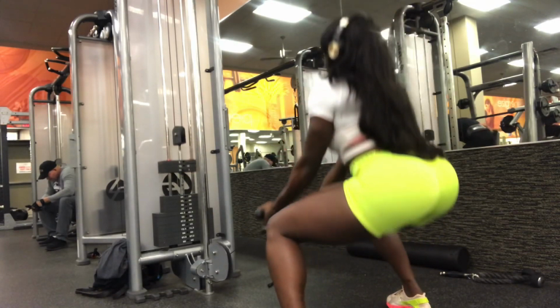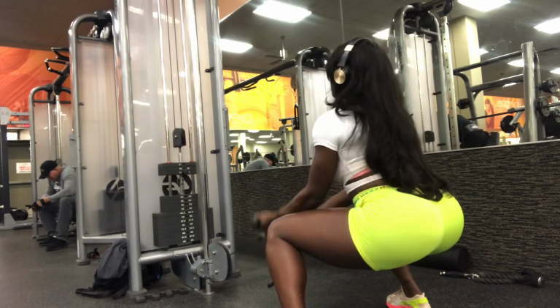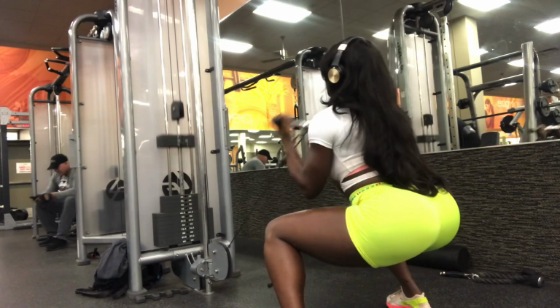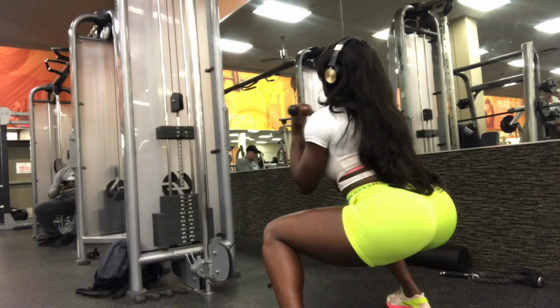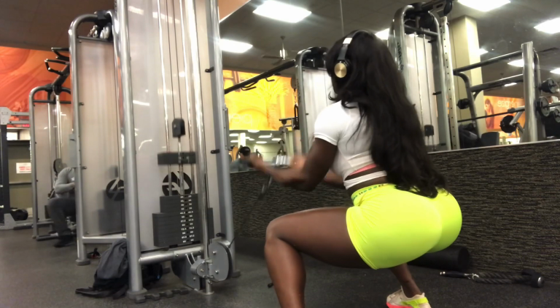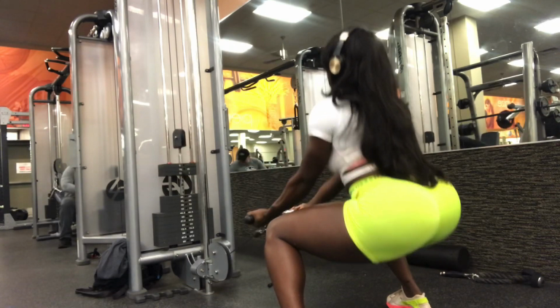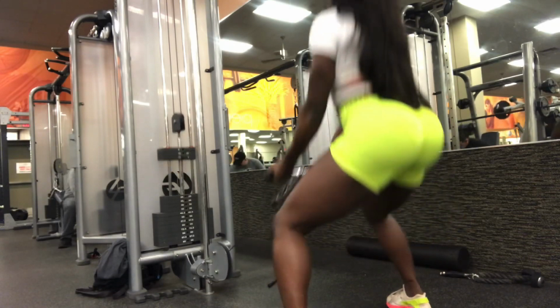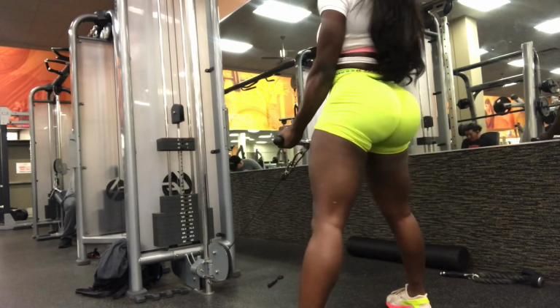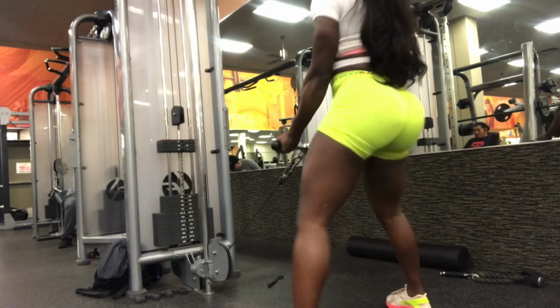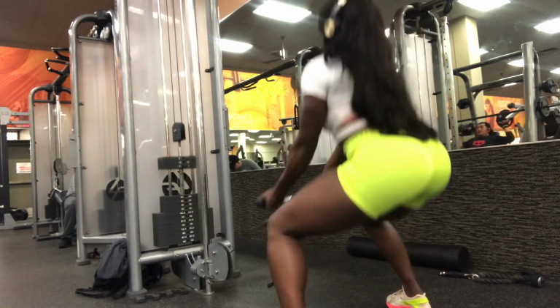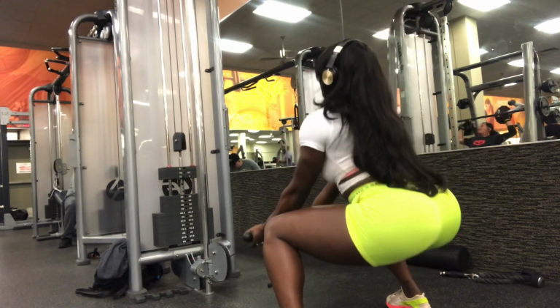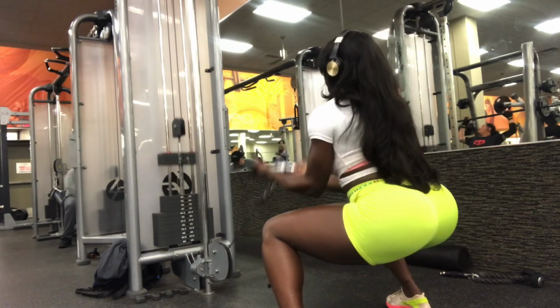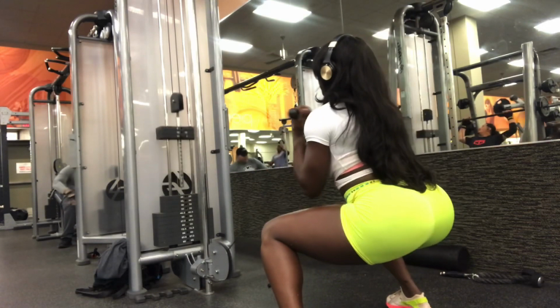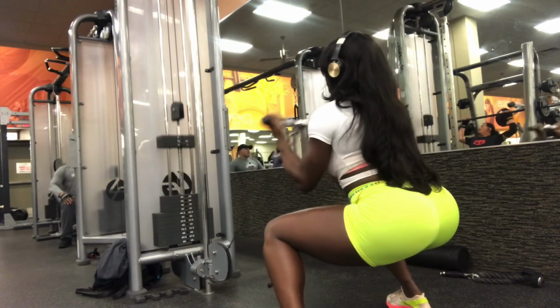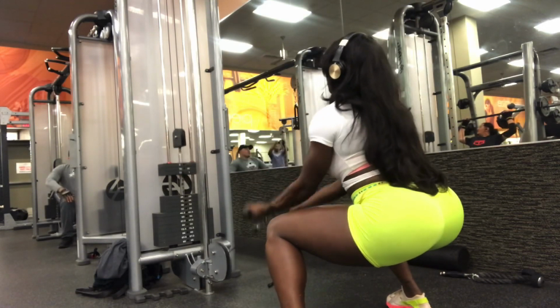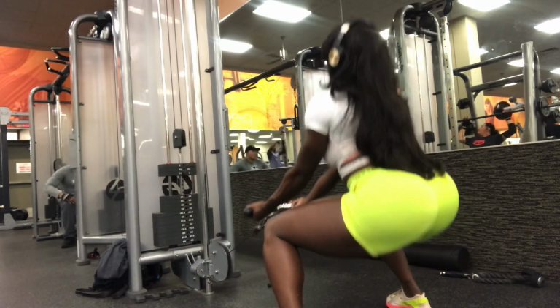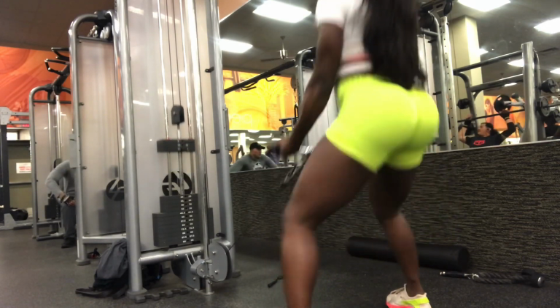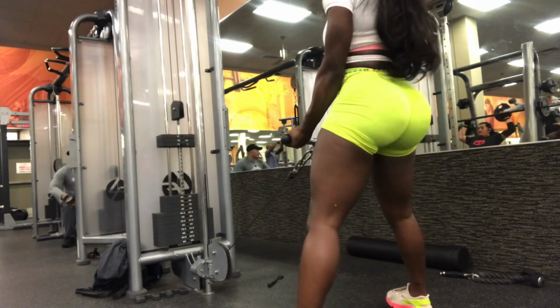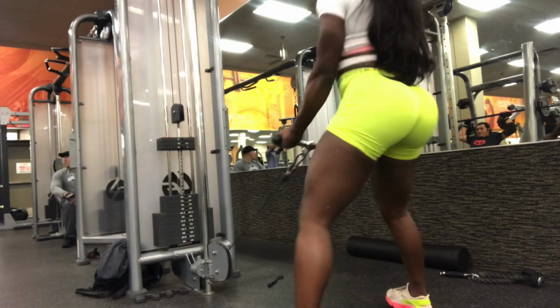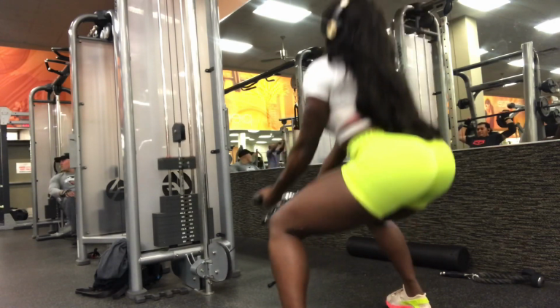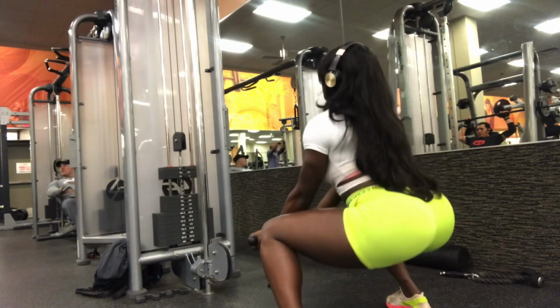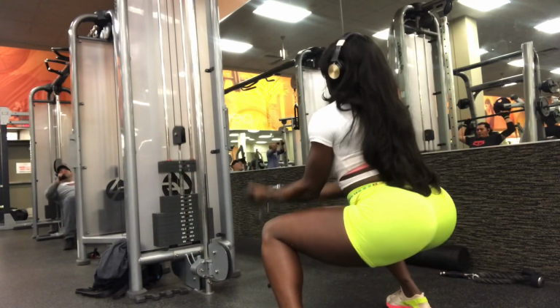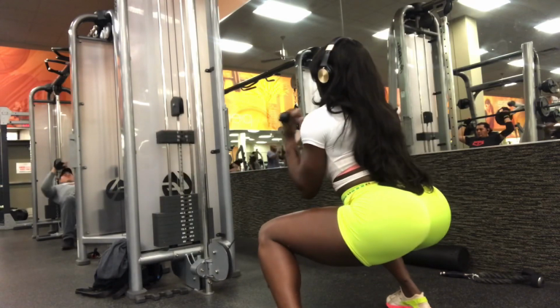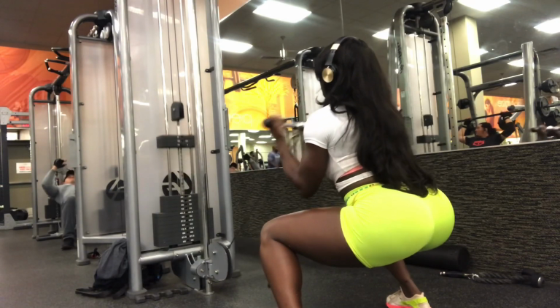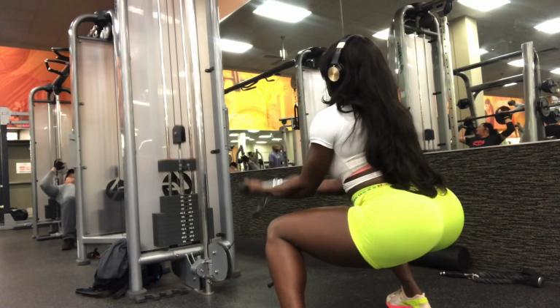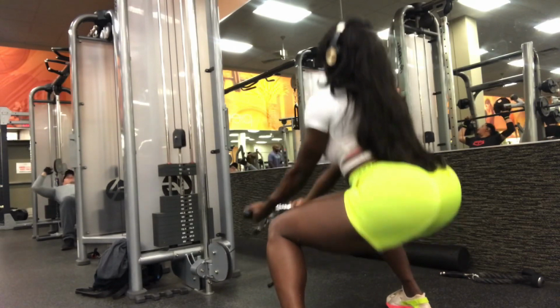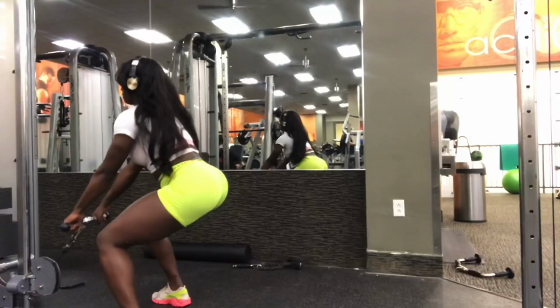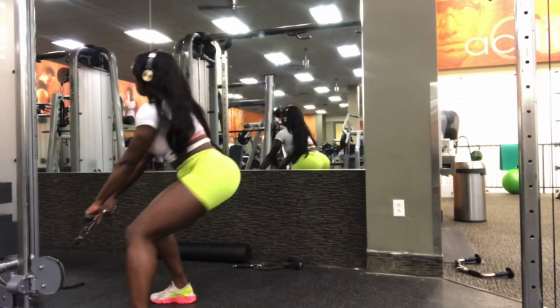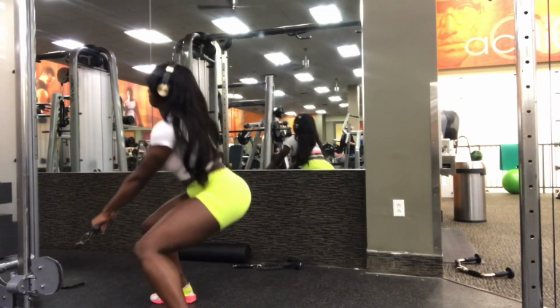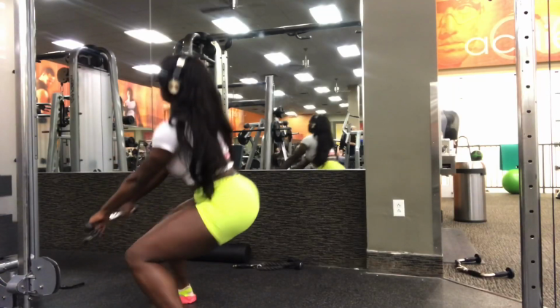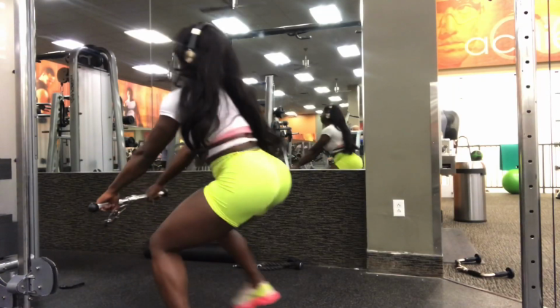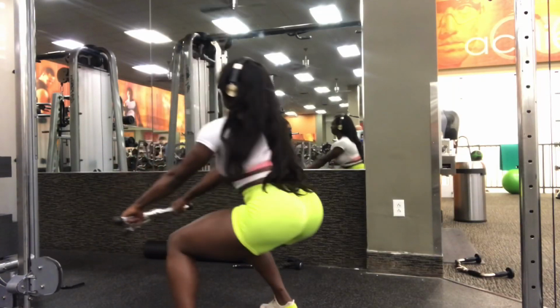You ever go to the gym and don't have a lot of time but still want to get in a good workout? I got you. Try some of these compound exercises to get in a quick and efficient workout.